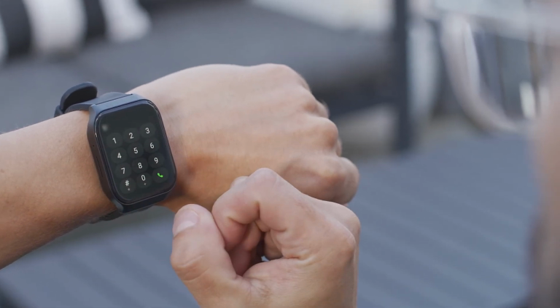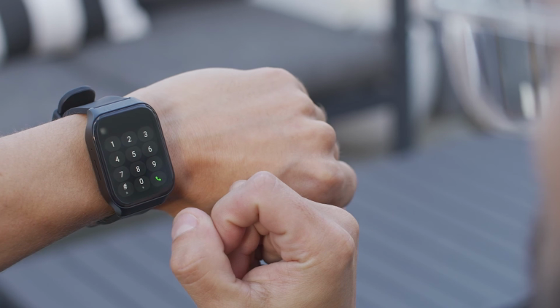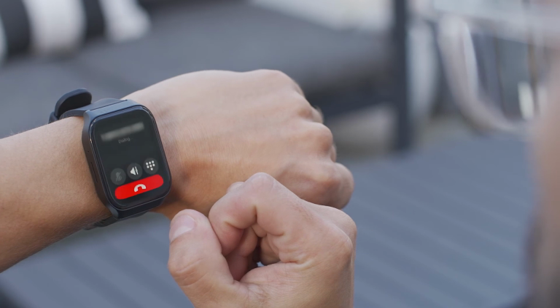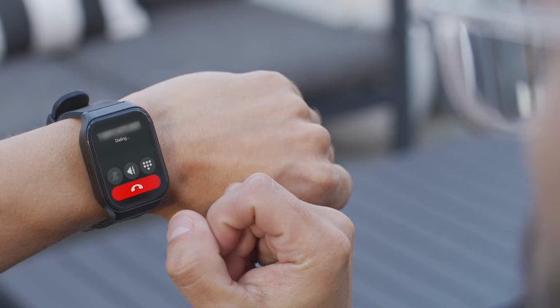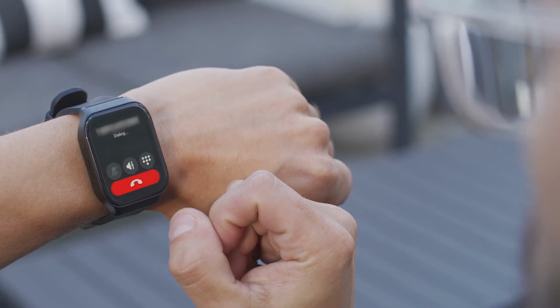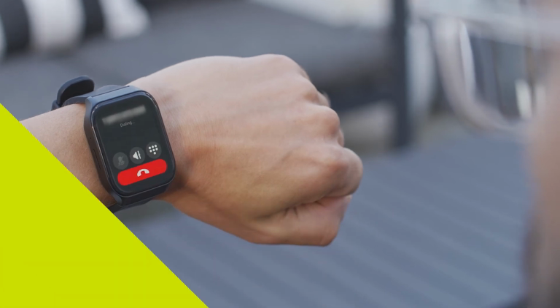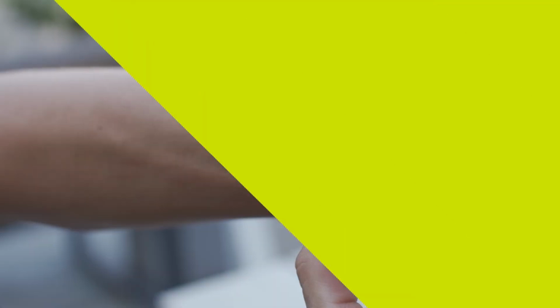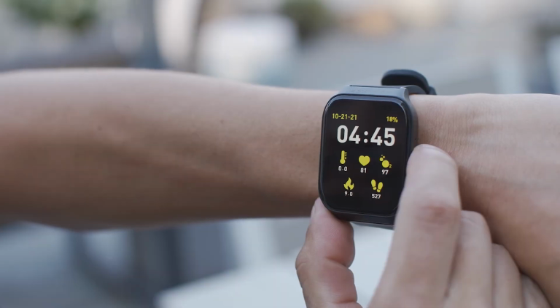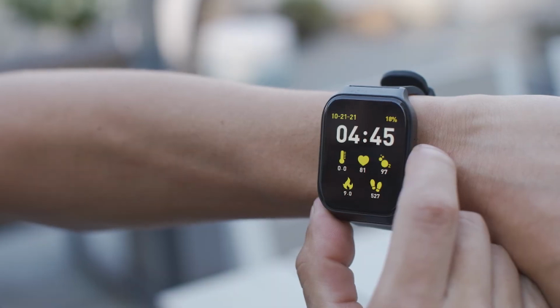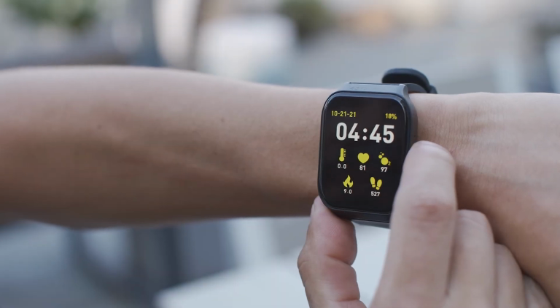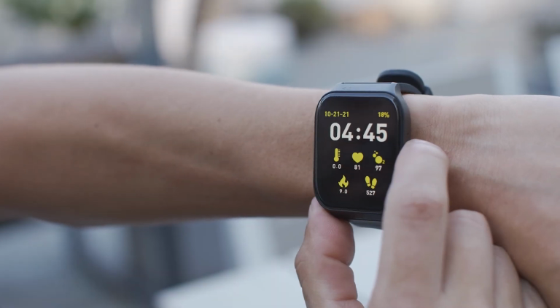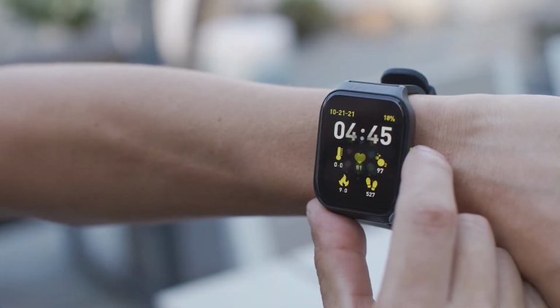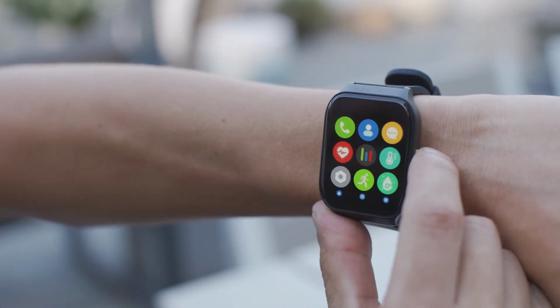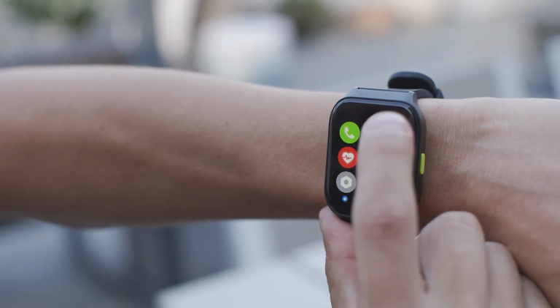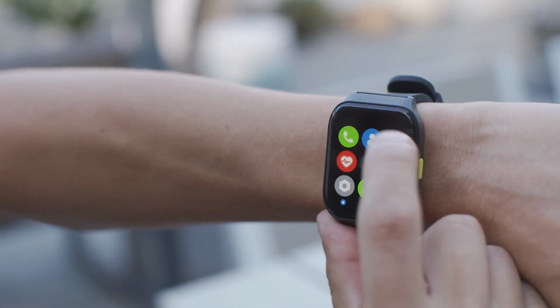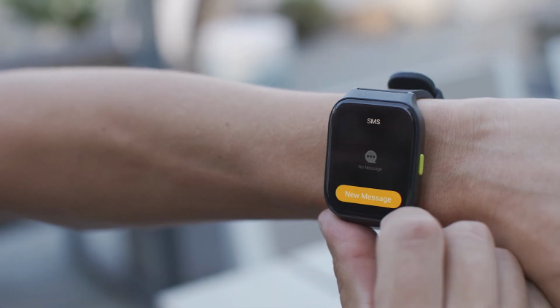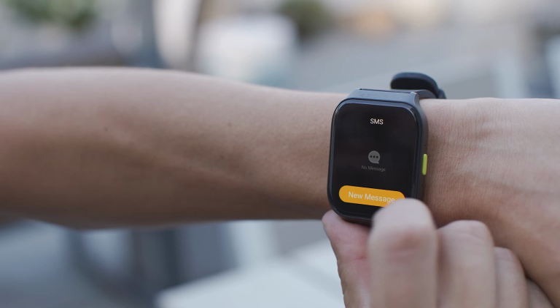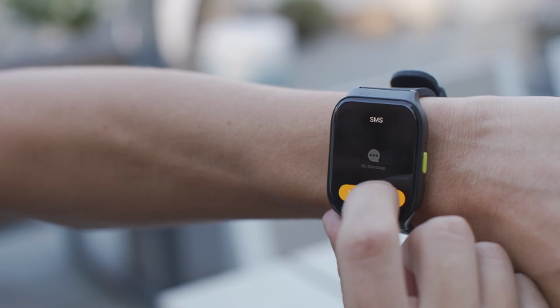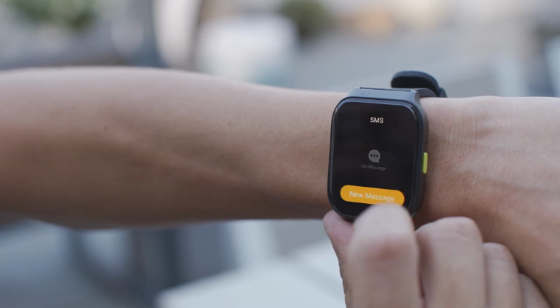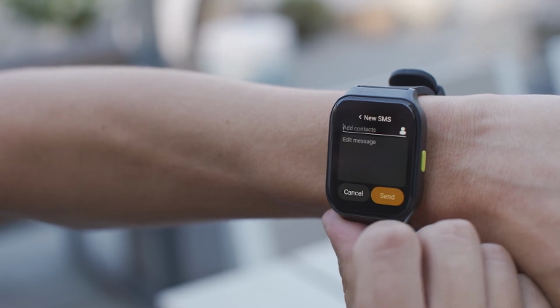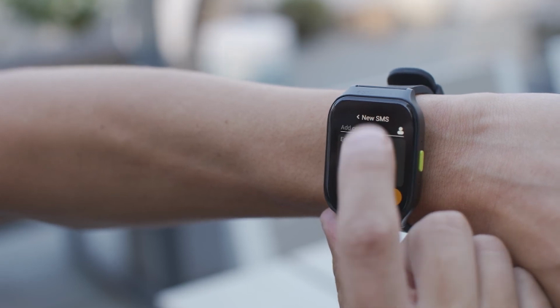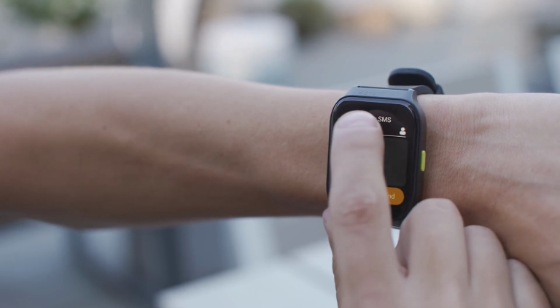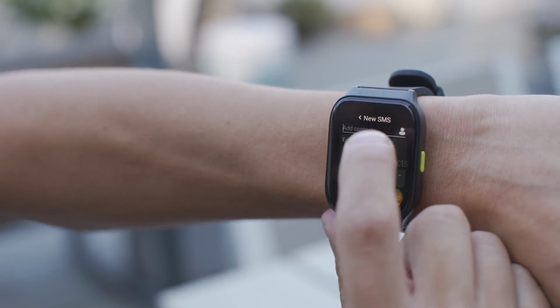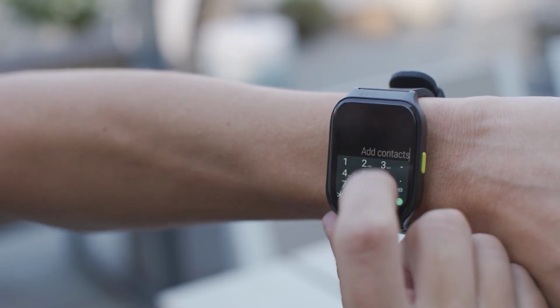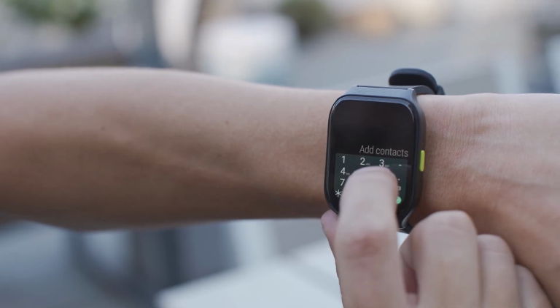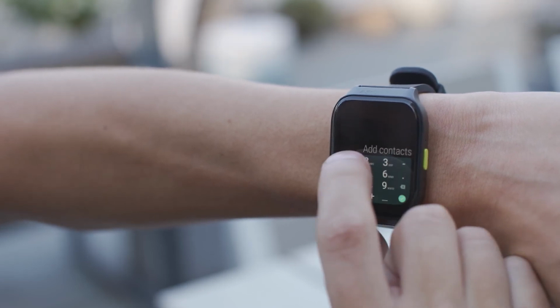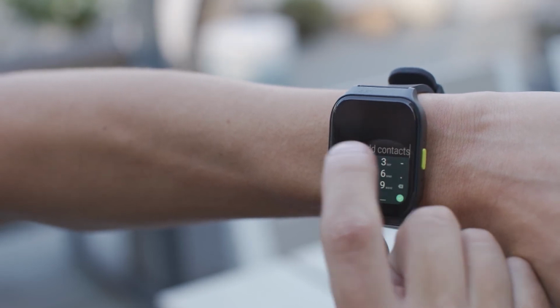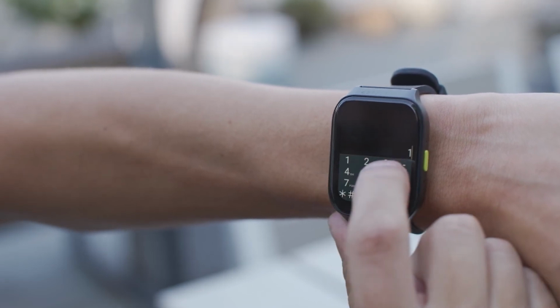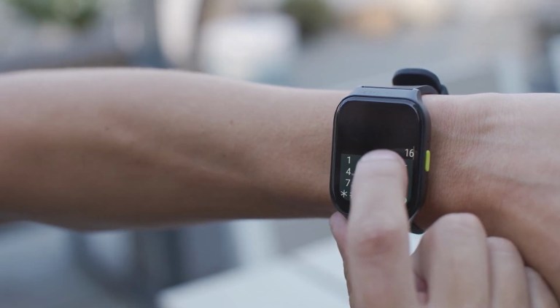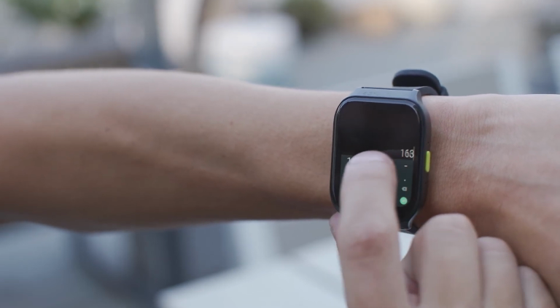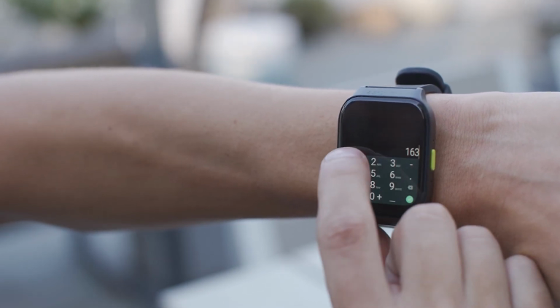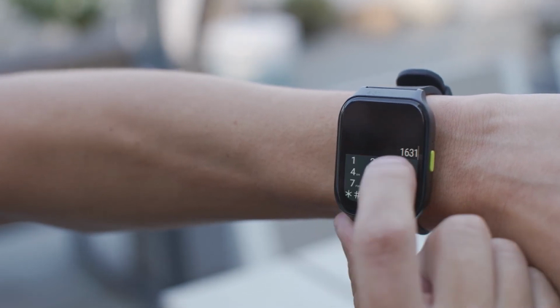The Orbic Smart Wrist supports messaging. To send a message, open the messaging app and type a message to a user in your contacts, or type a phone number to send a message.